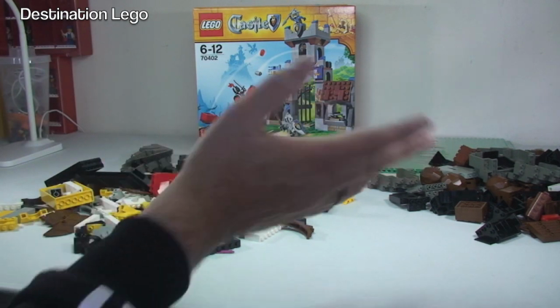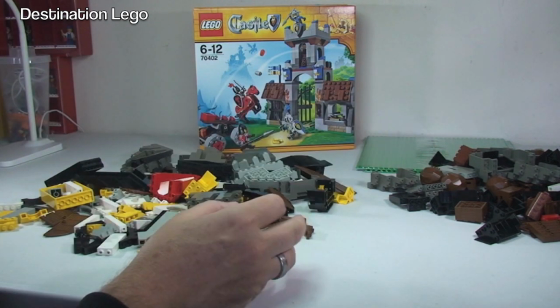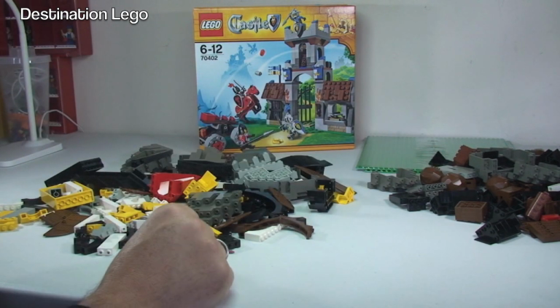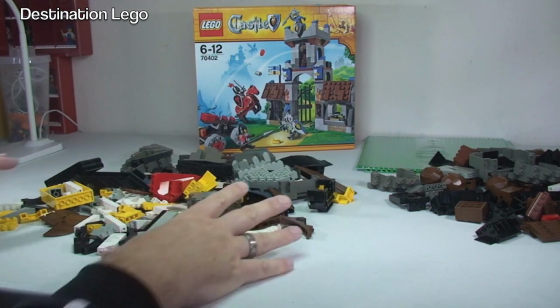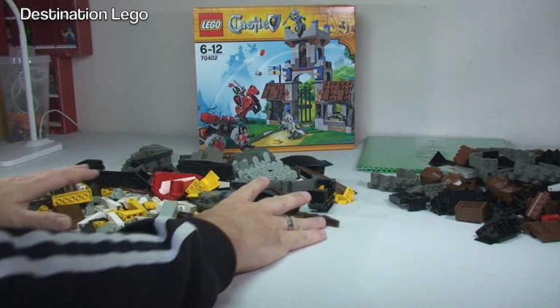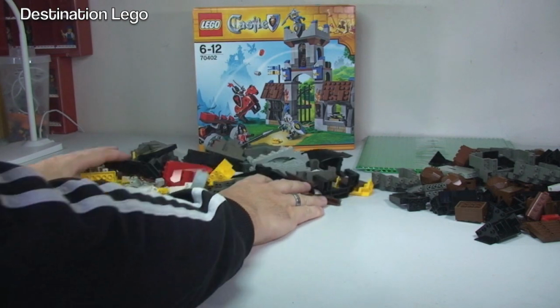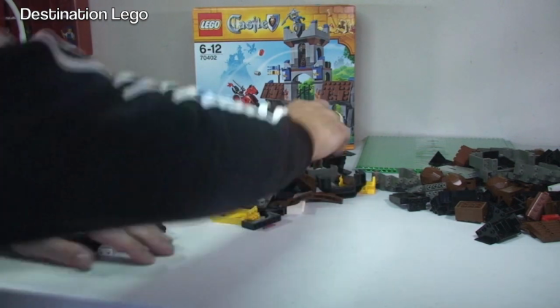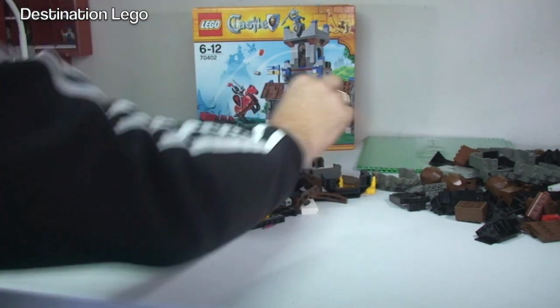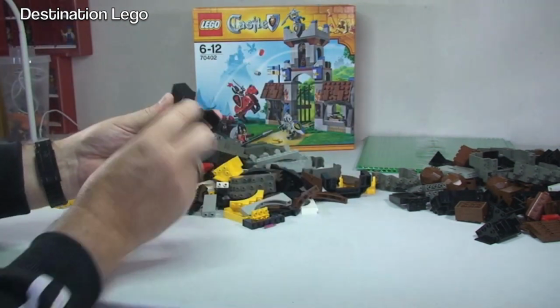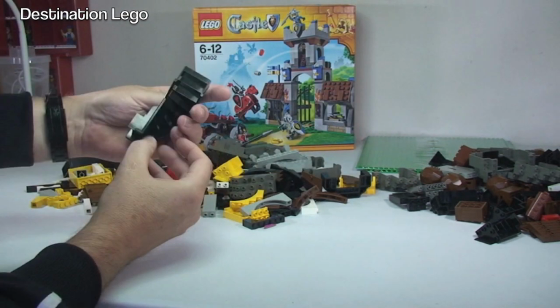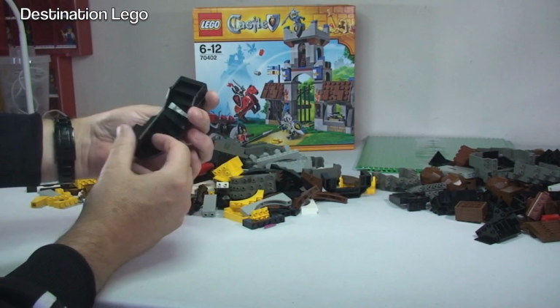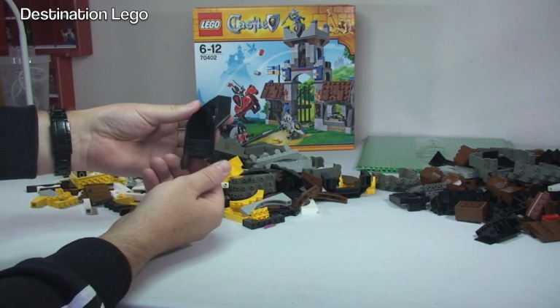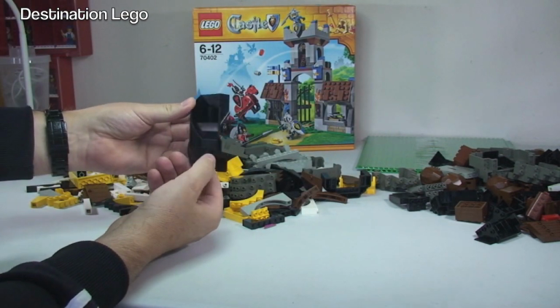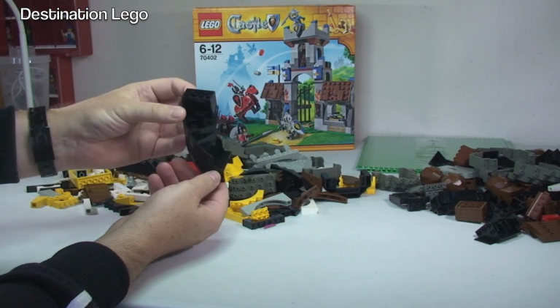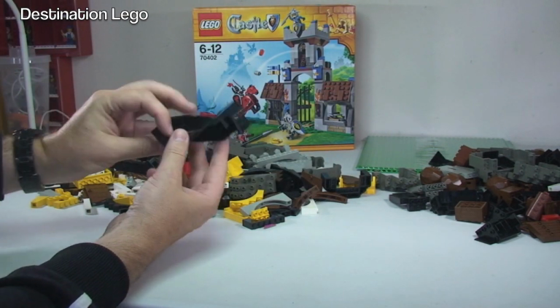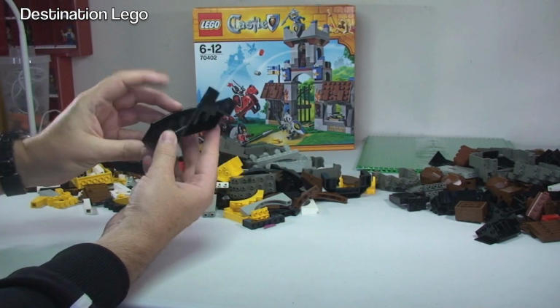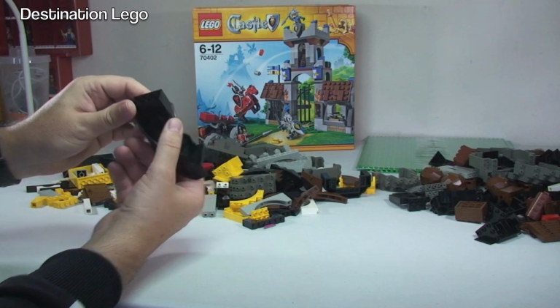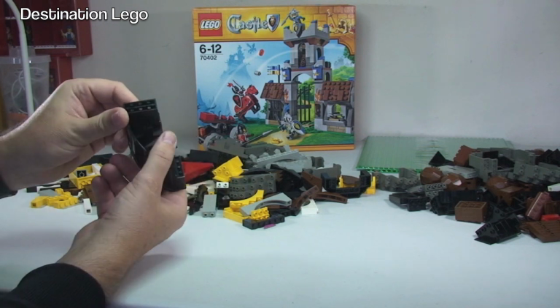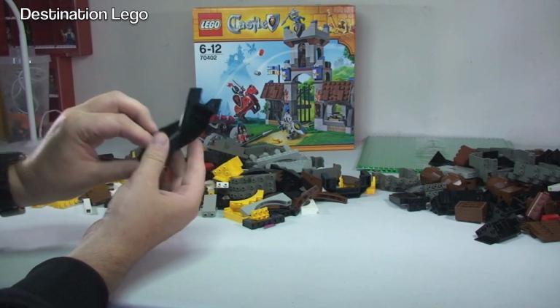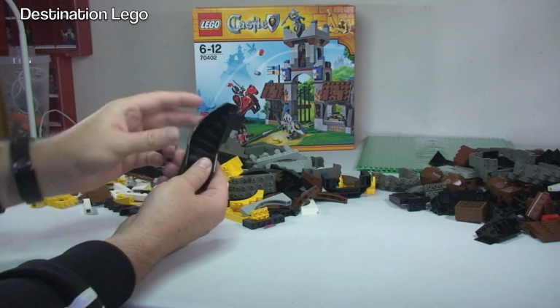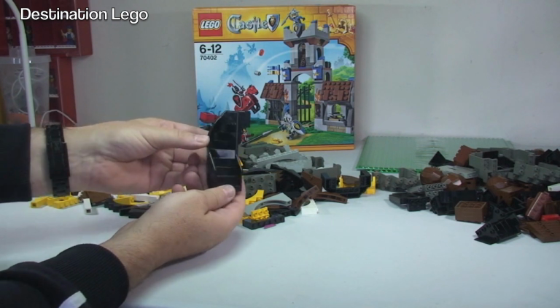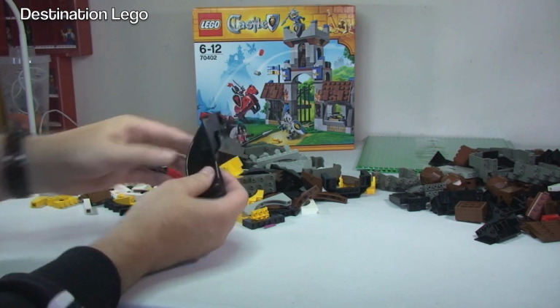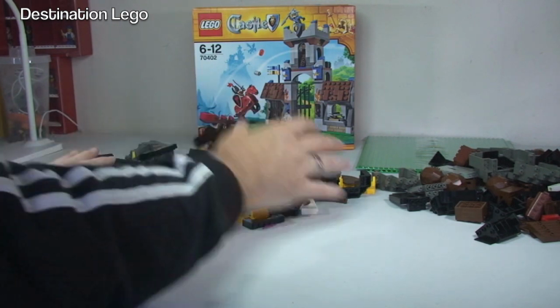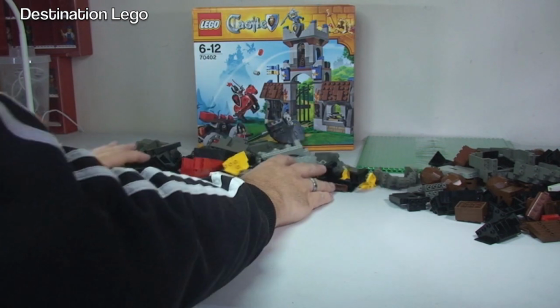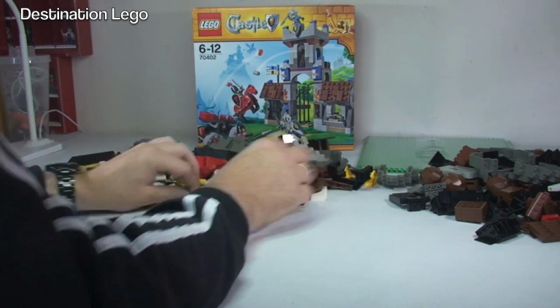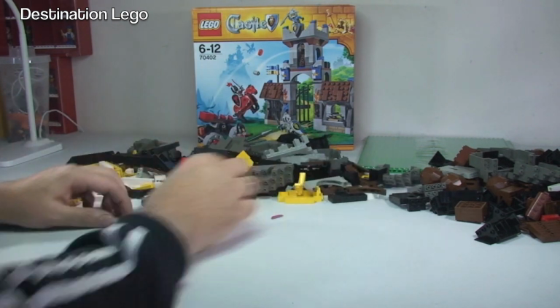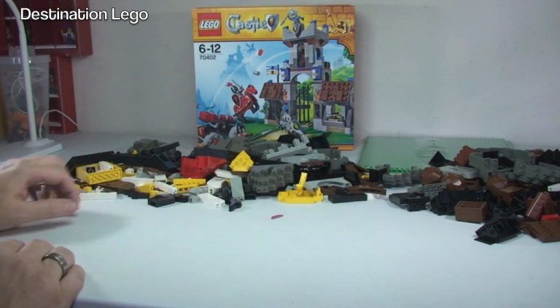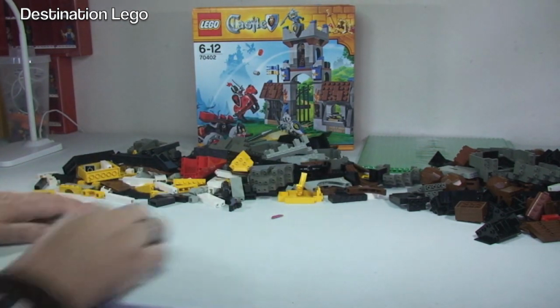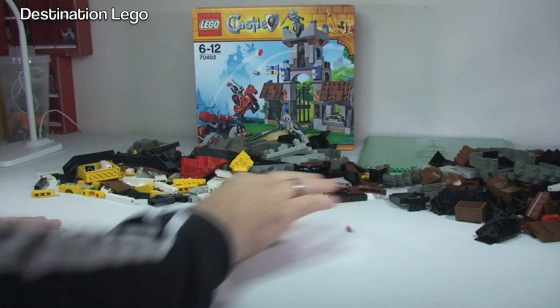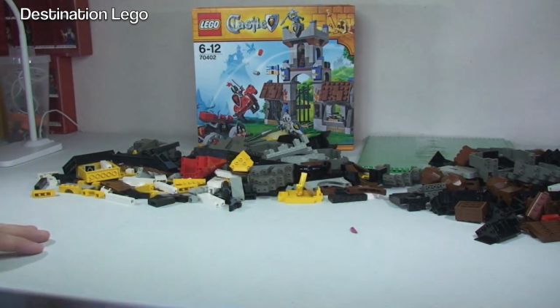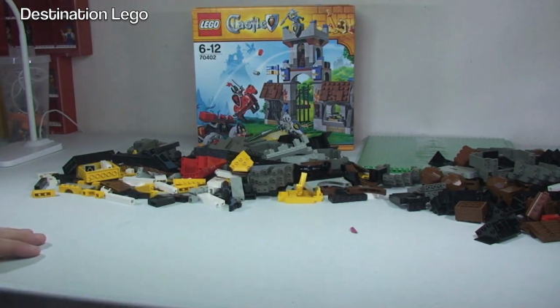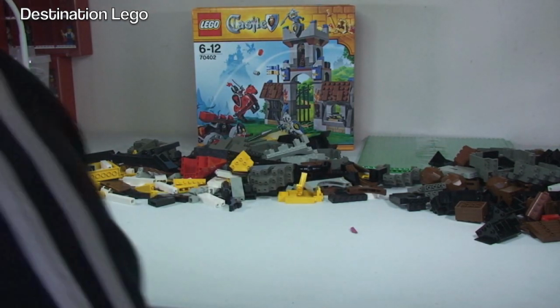I've got both of these for a really good price. There are some pretty cool stairs in there too. So like I said, all going towards the castle MOC.